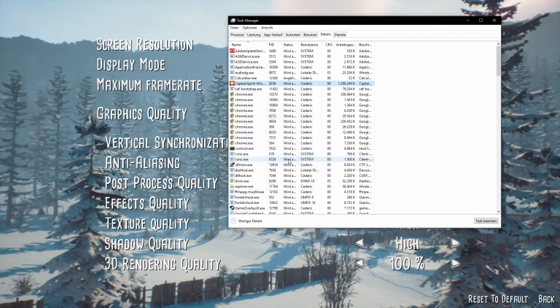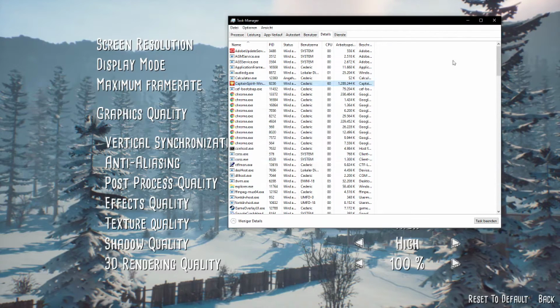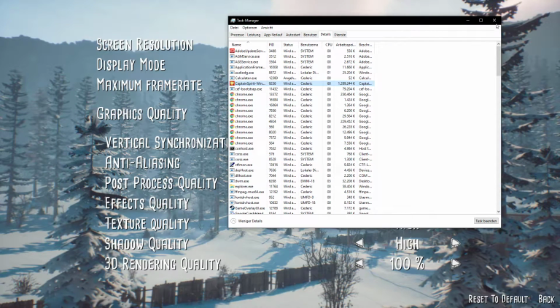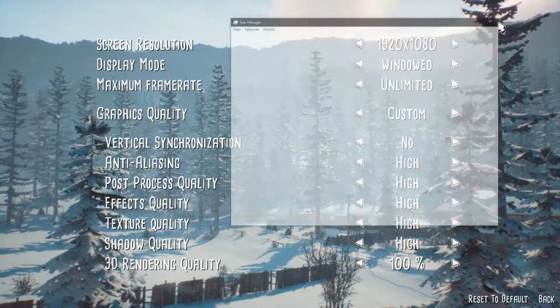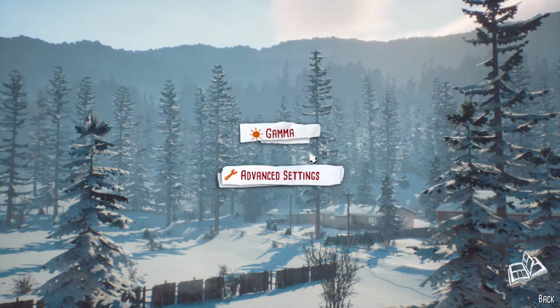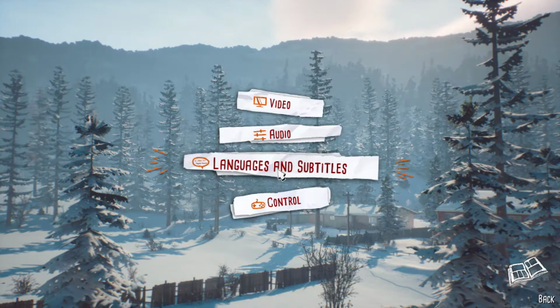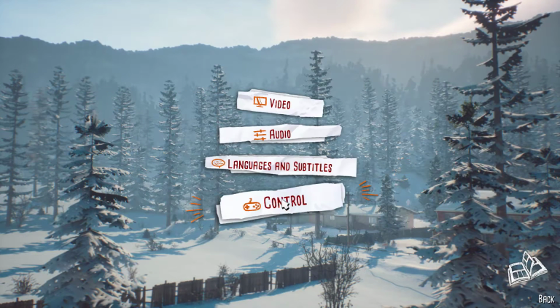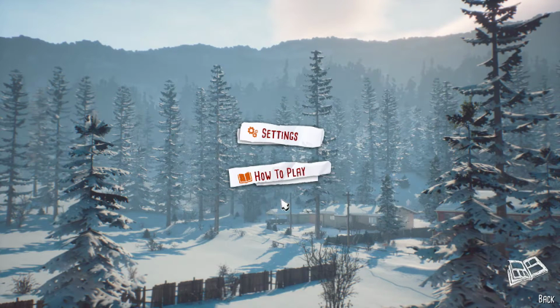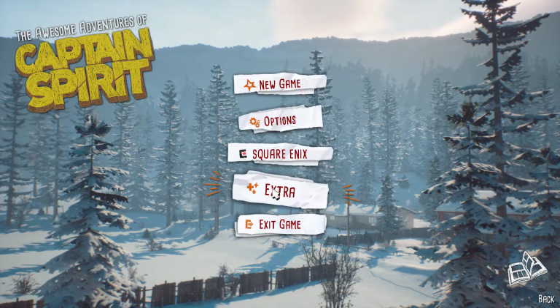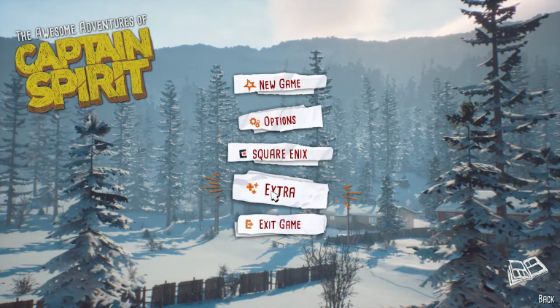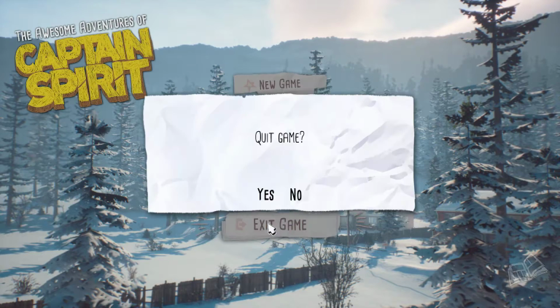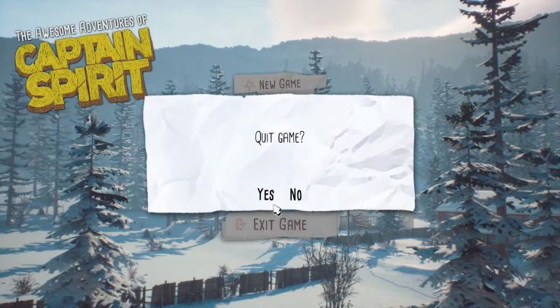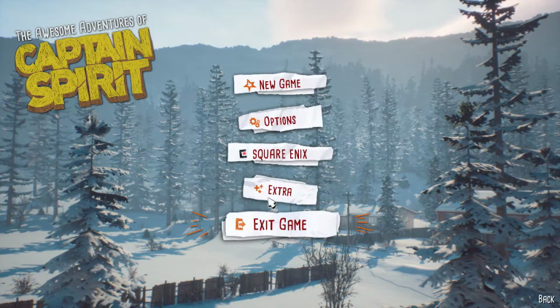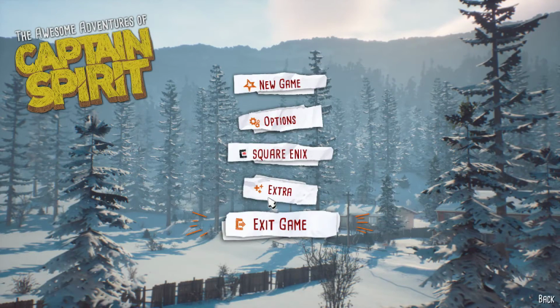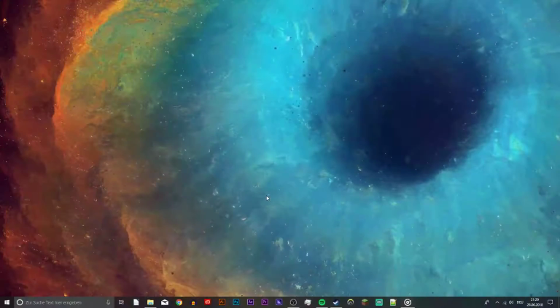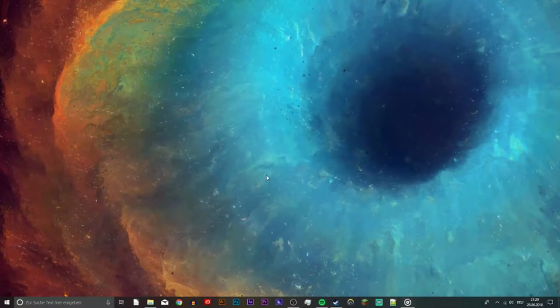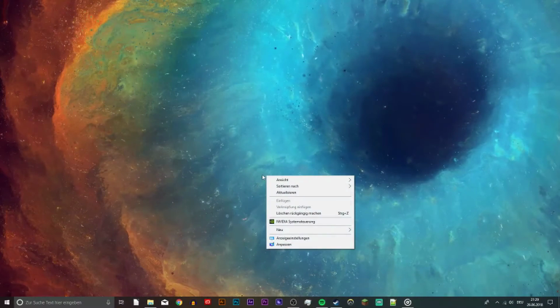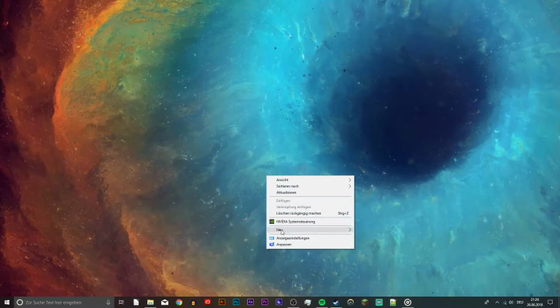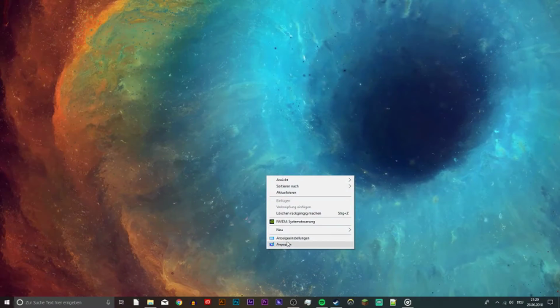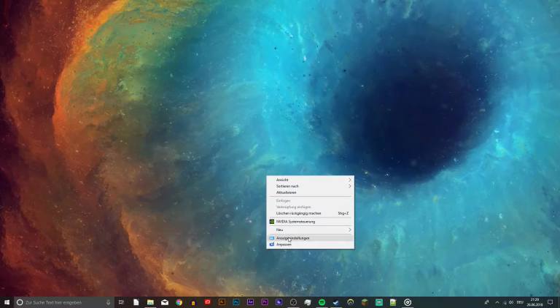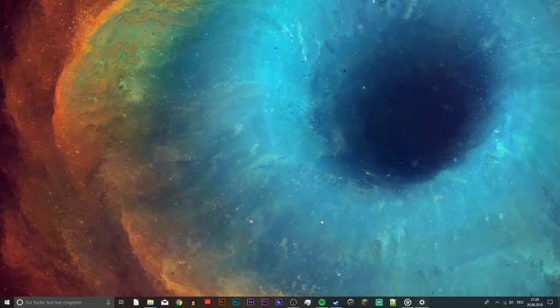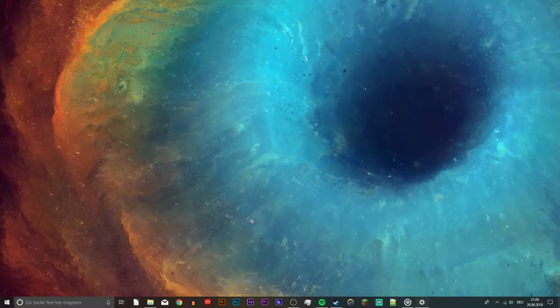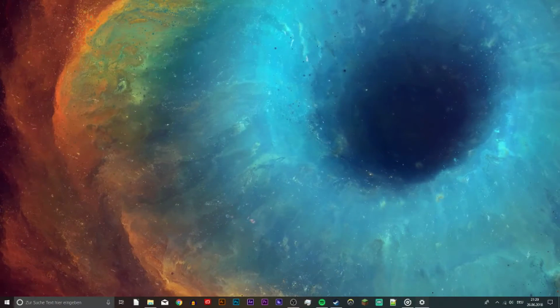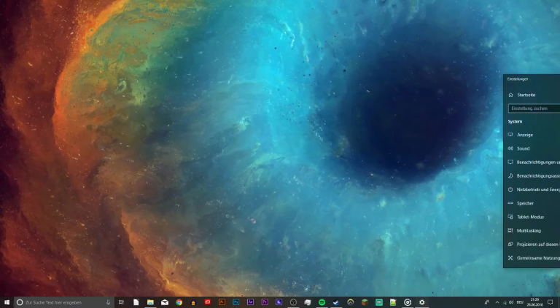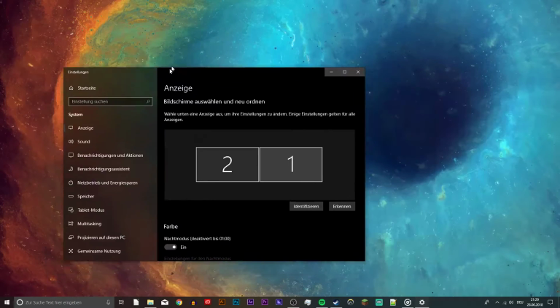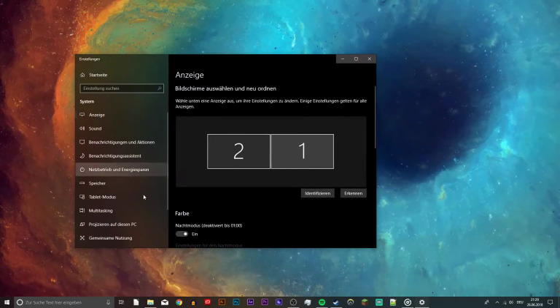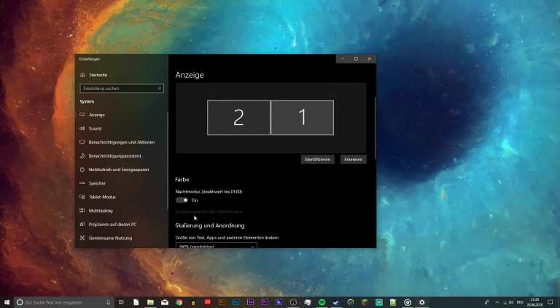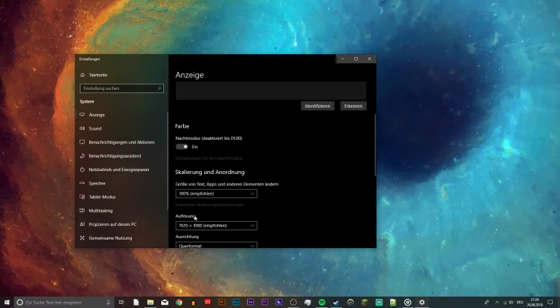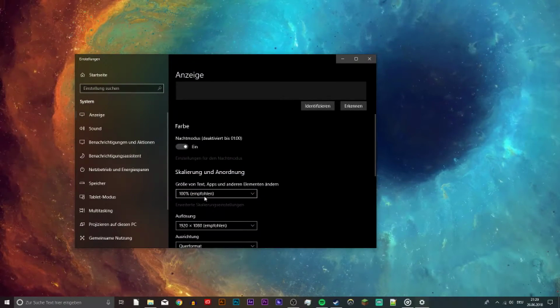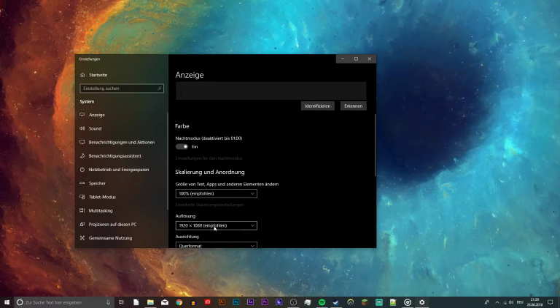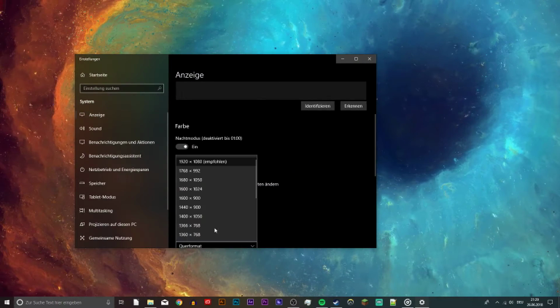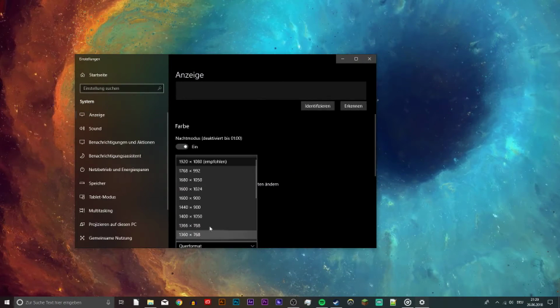You can now close your task manager and the game. Right click on your desktop and select your display settings. Here, you want to make sure the game is running on the same or lower resolution as your native monitor resolution.